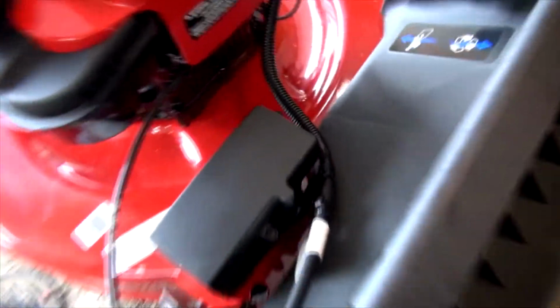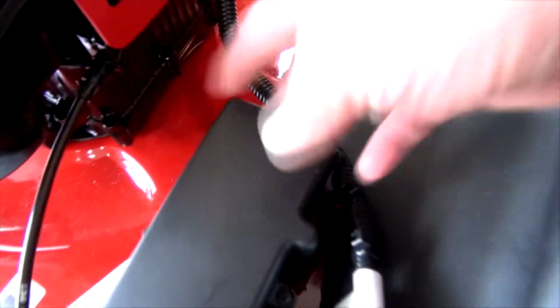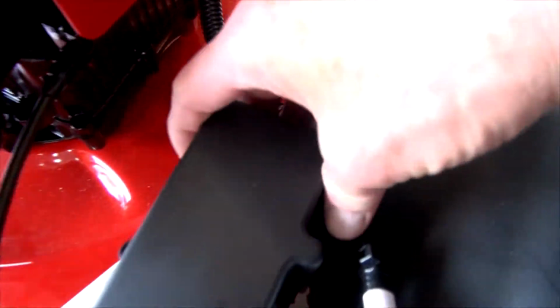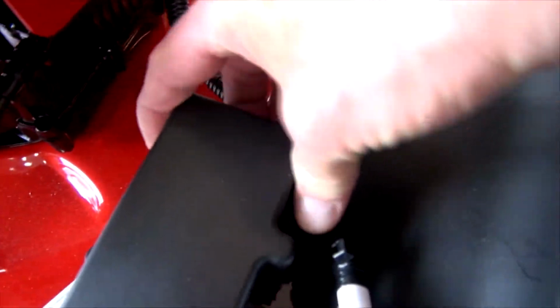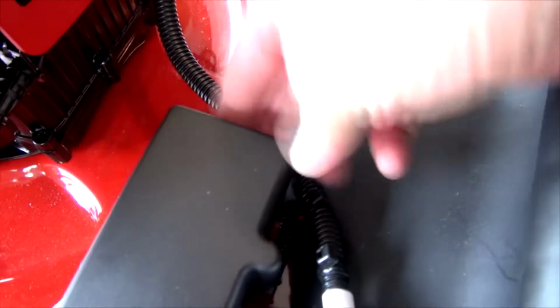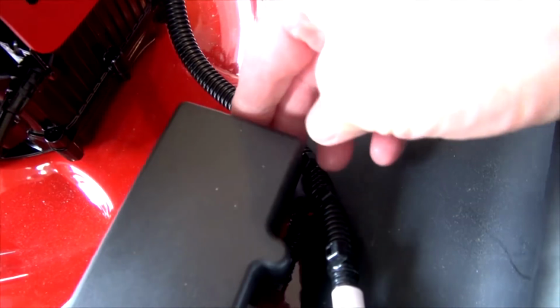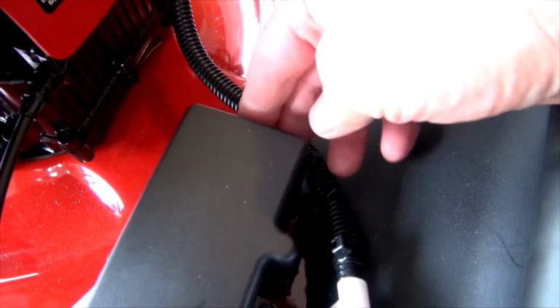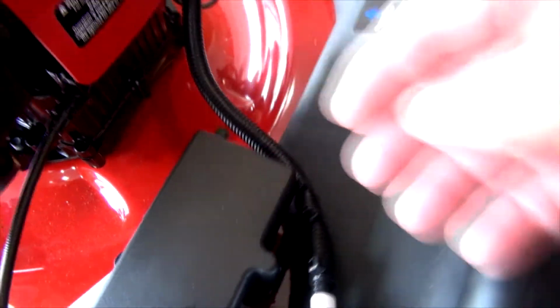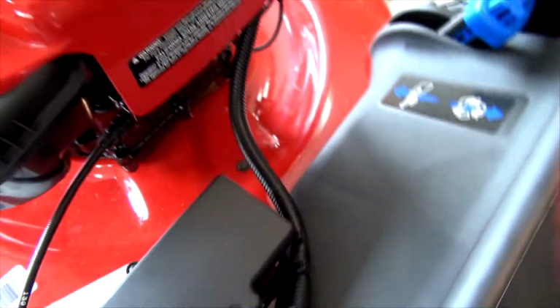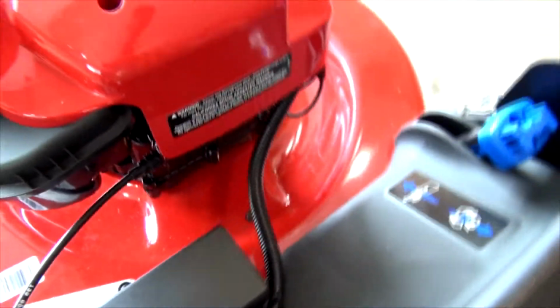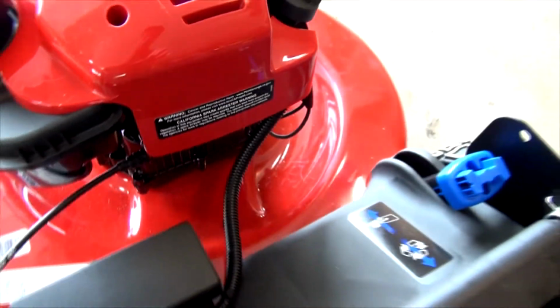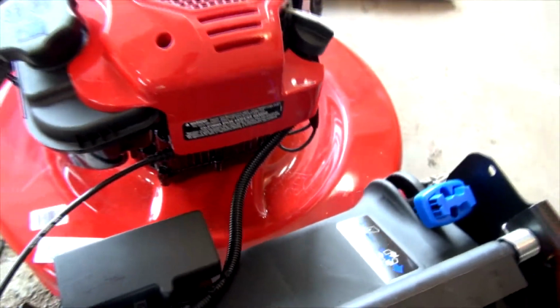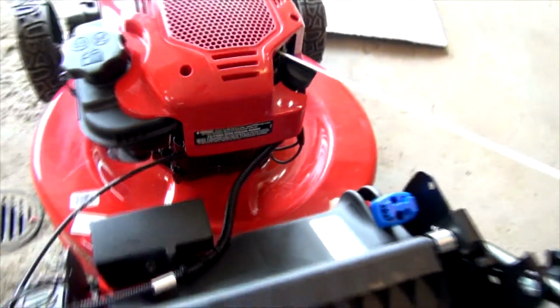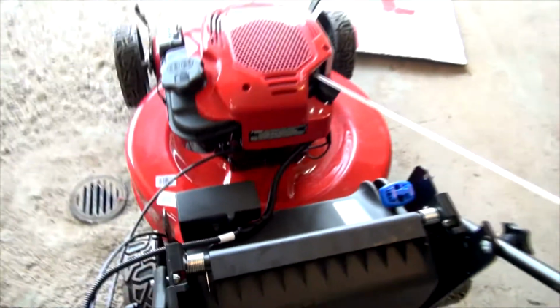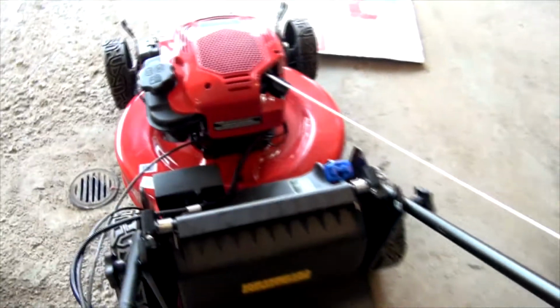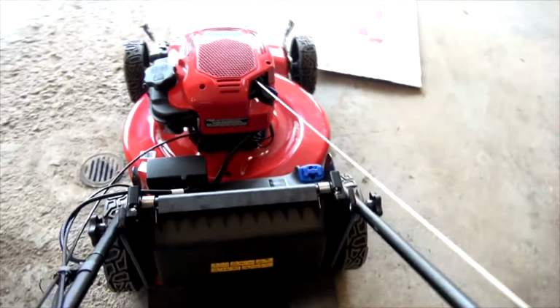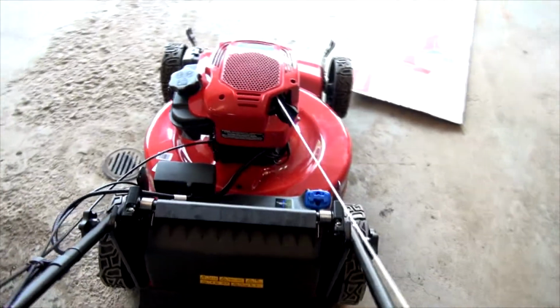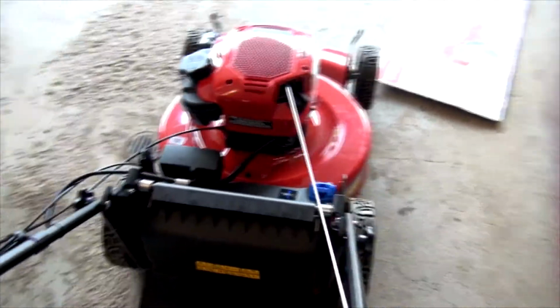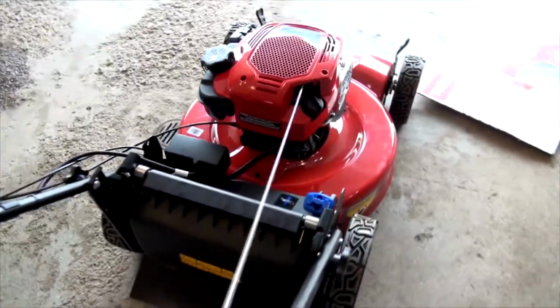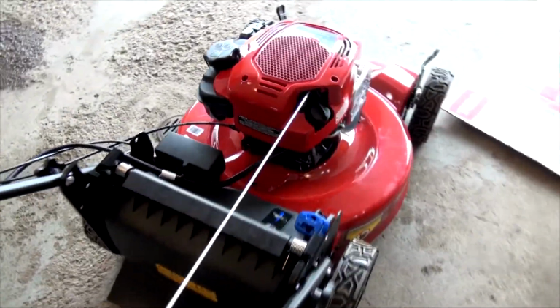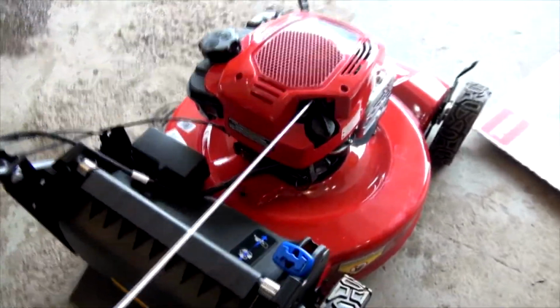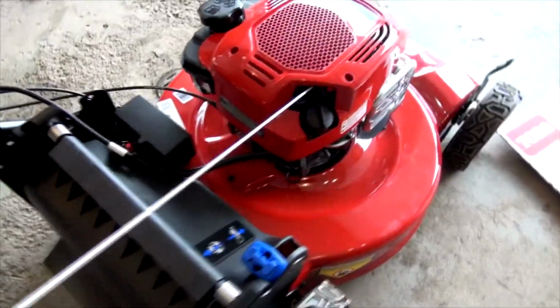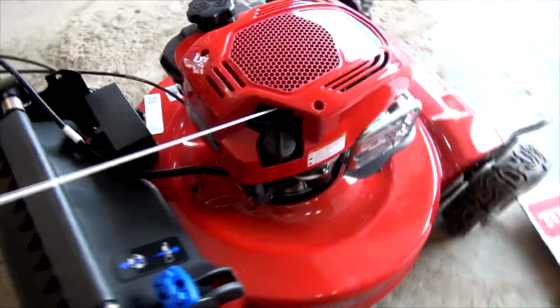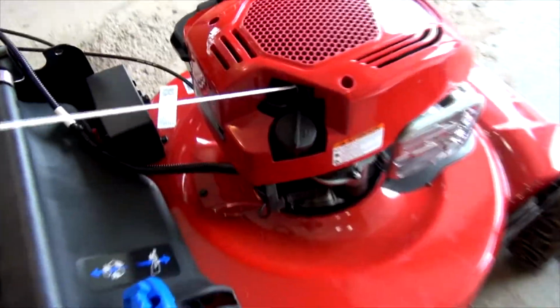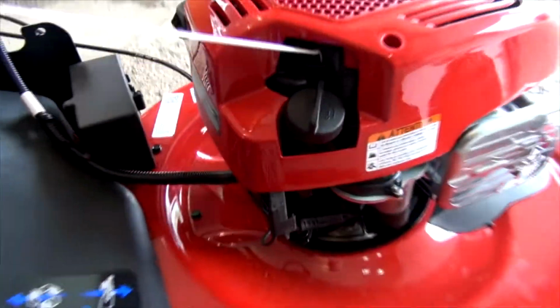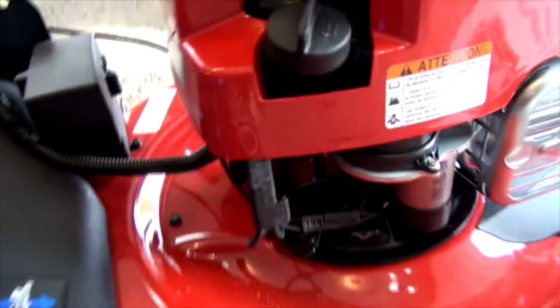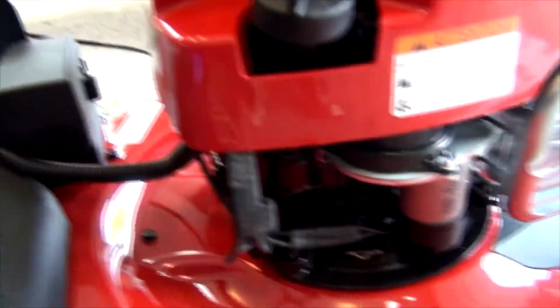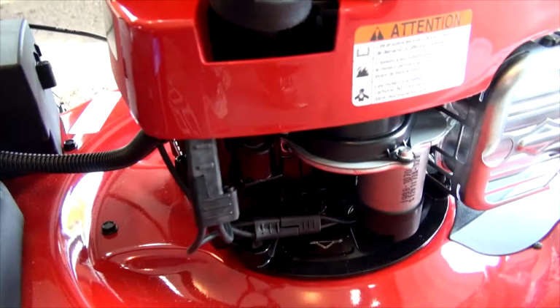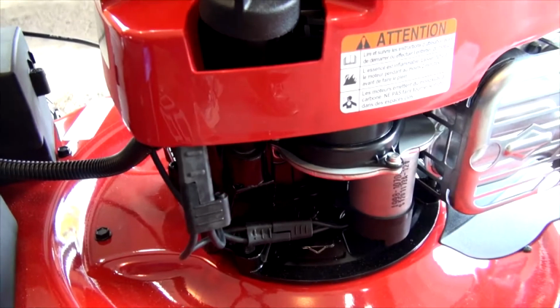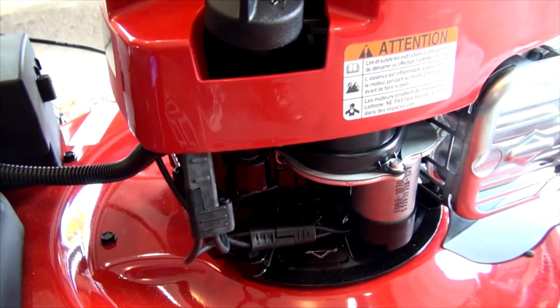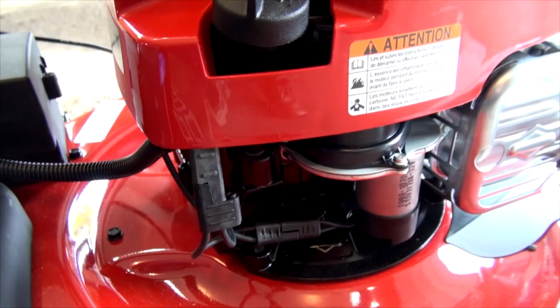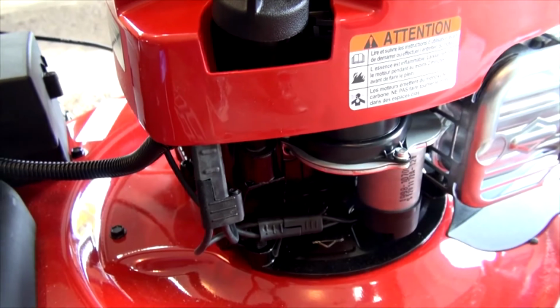The fuse is inside this box. It came with a spare fuse, so I changed it and put in another. Started it four or five times and click, click, click — blew the fuse again. So the problem is obviously not the fuse.